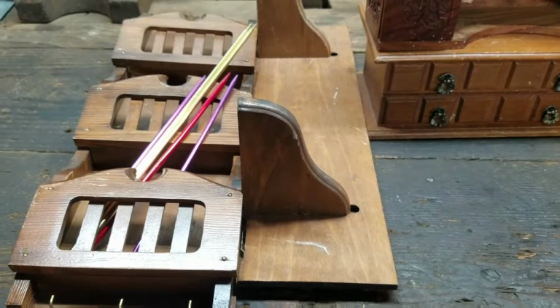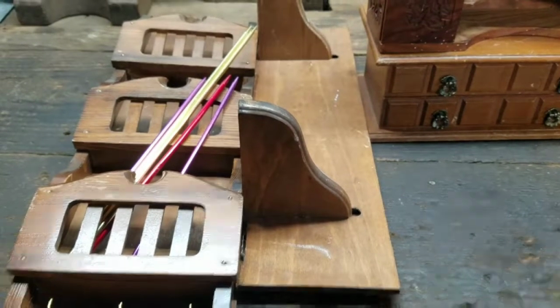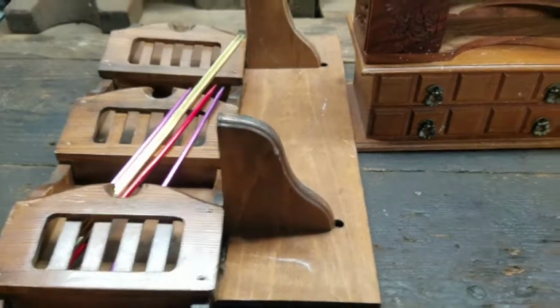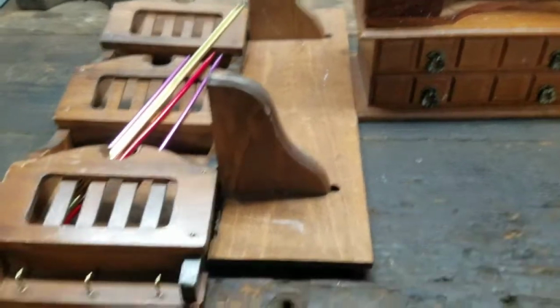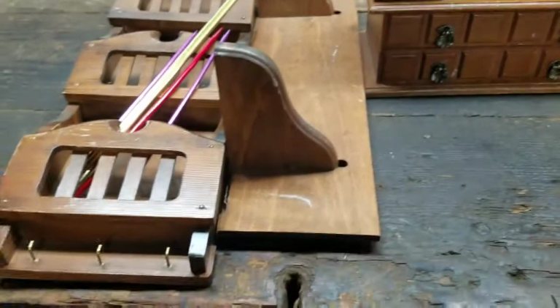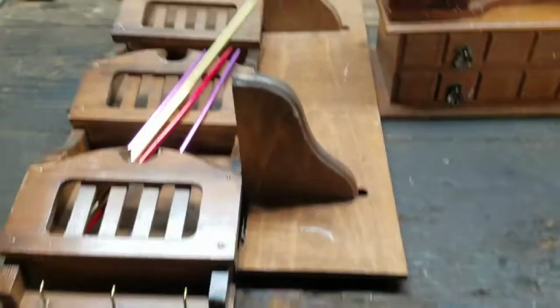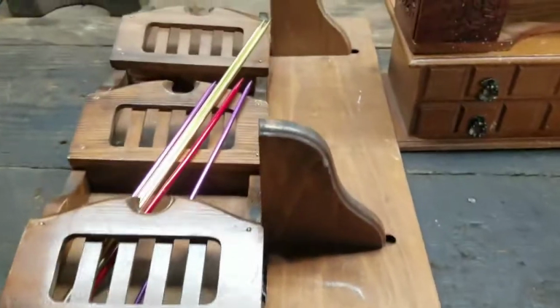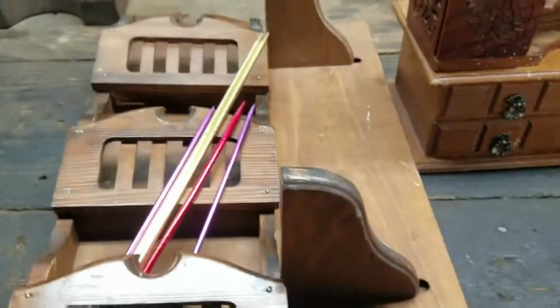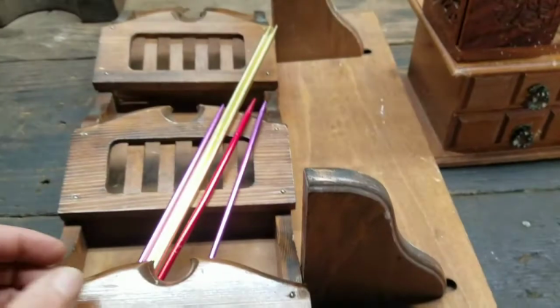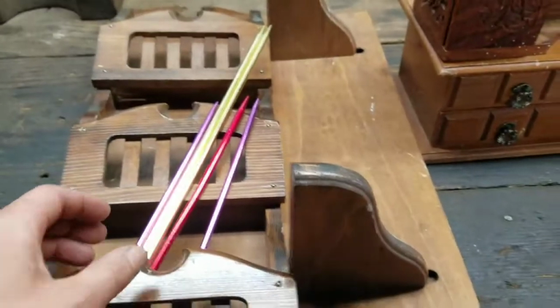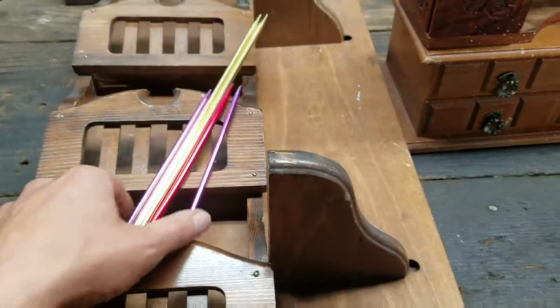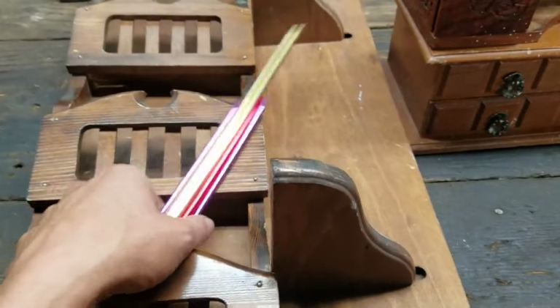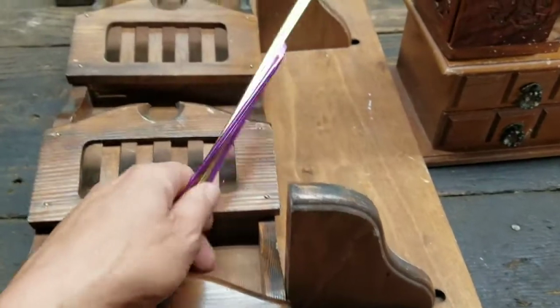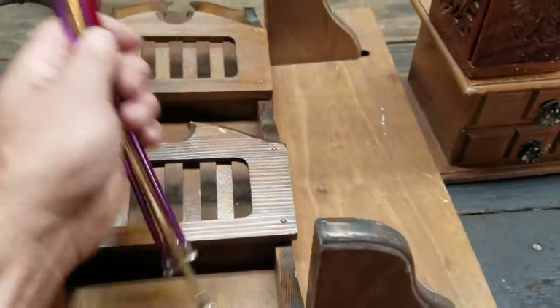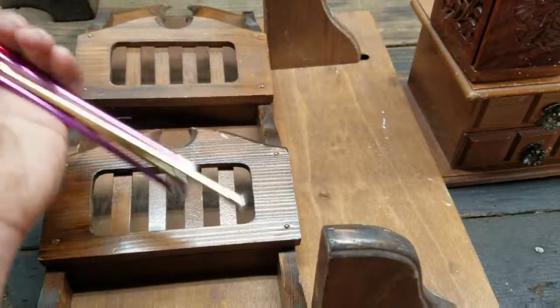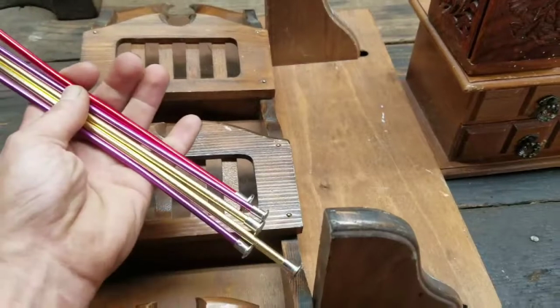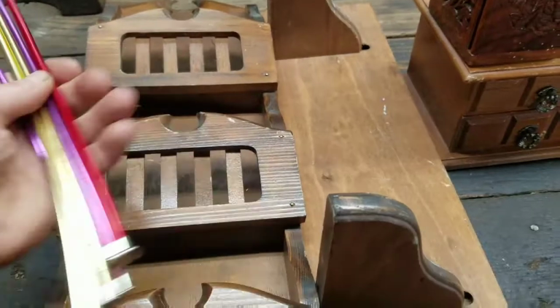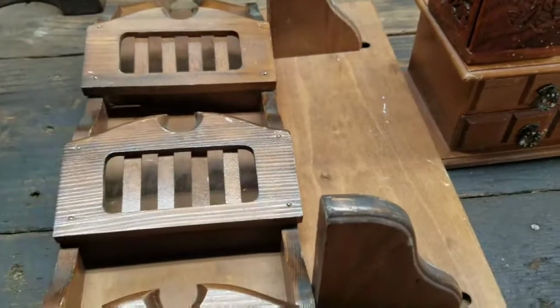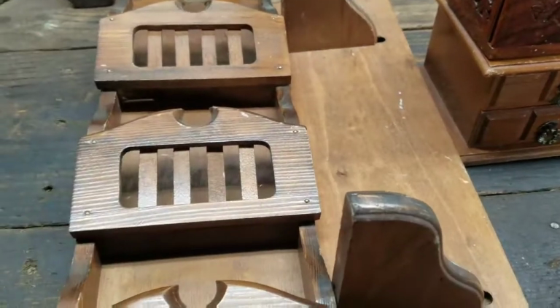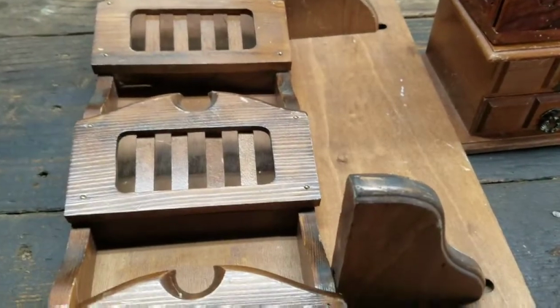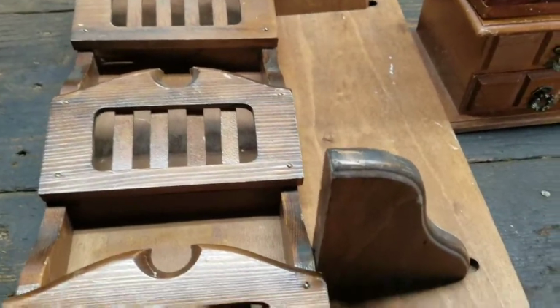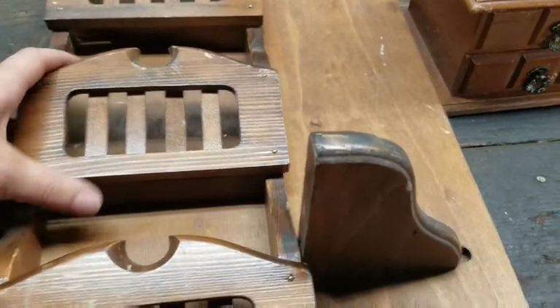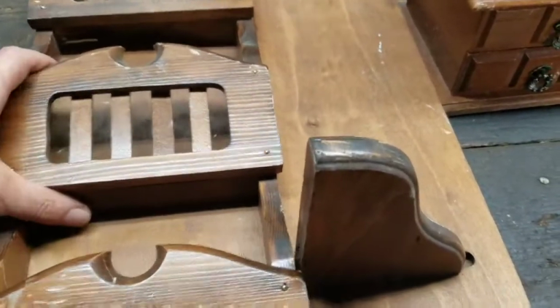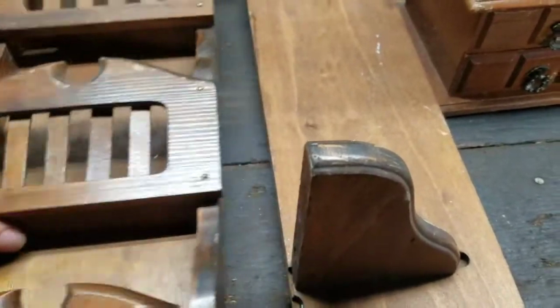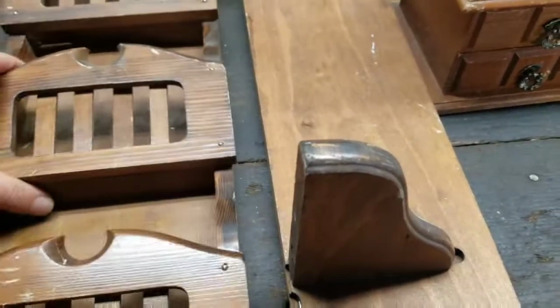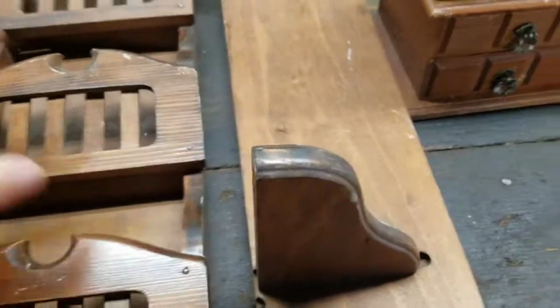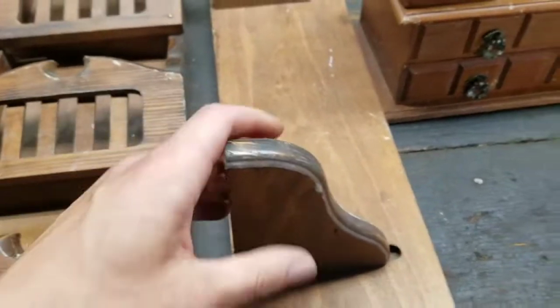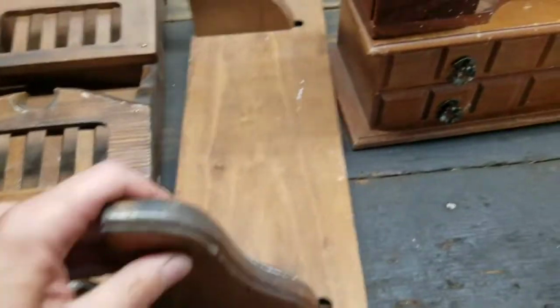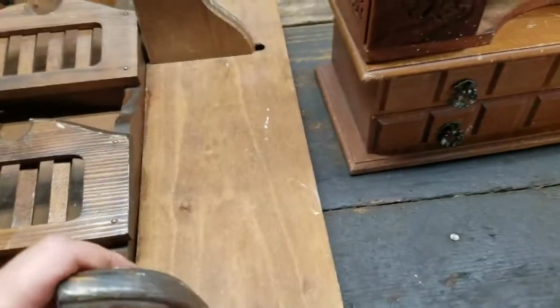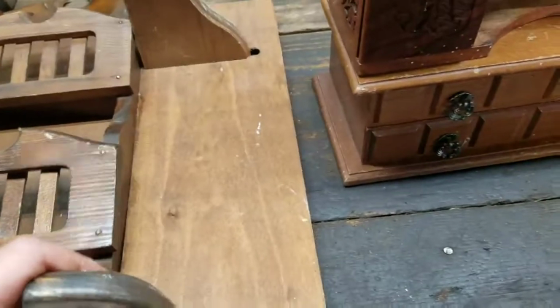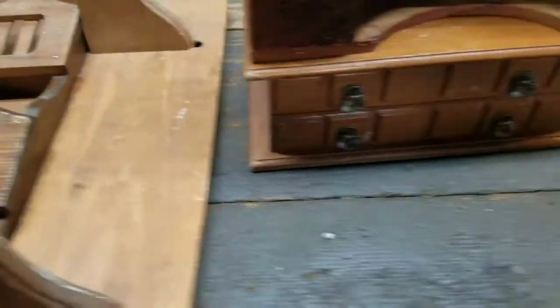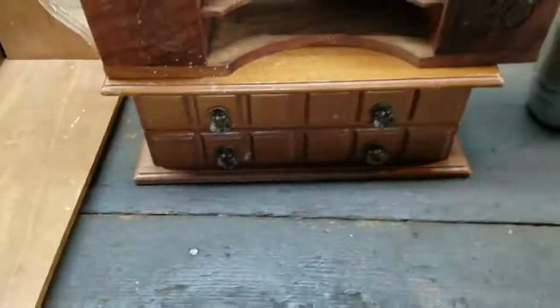Hey guys, I went out yesterday and picked up a few more things. A couple of crochet hooks here — I'll give those to my aunt. And some wall hanging bits here, shelf and stuff.